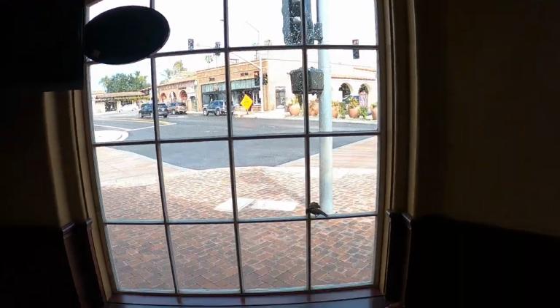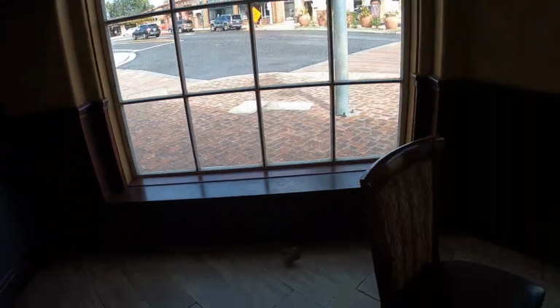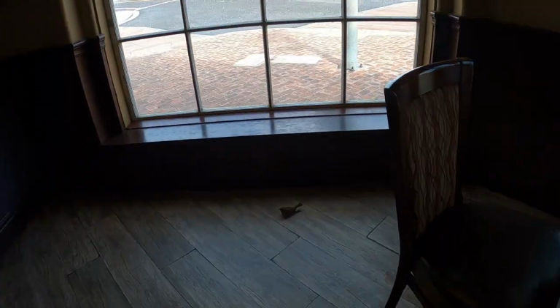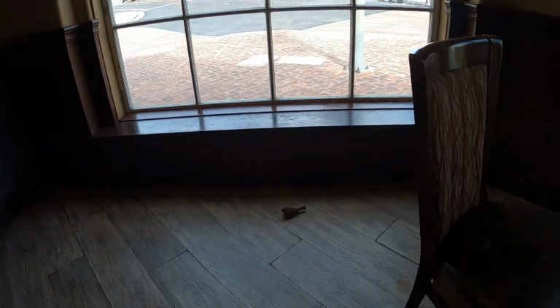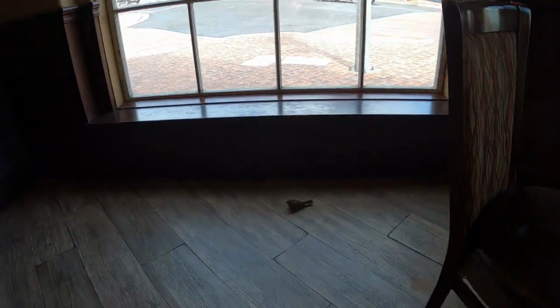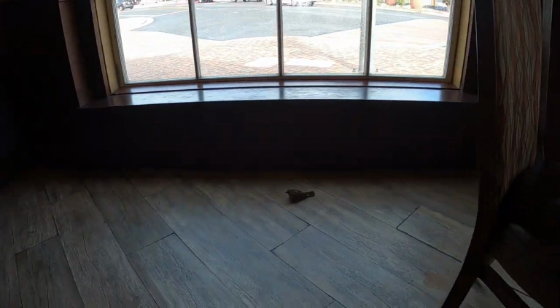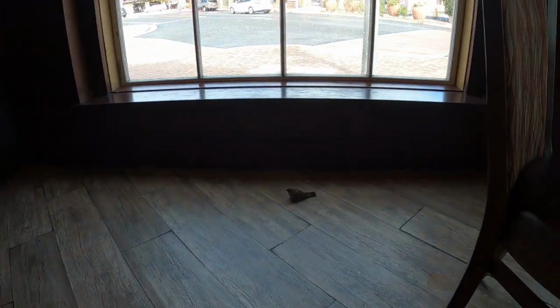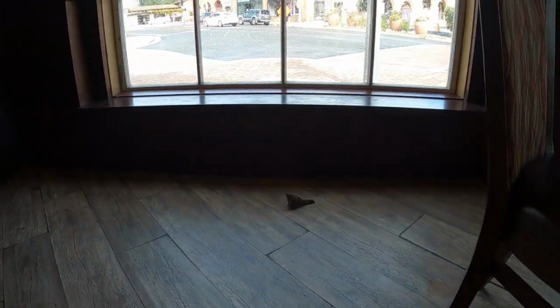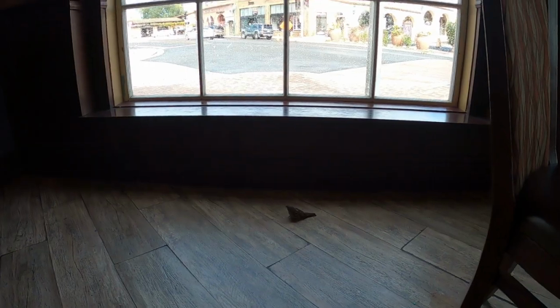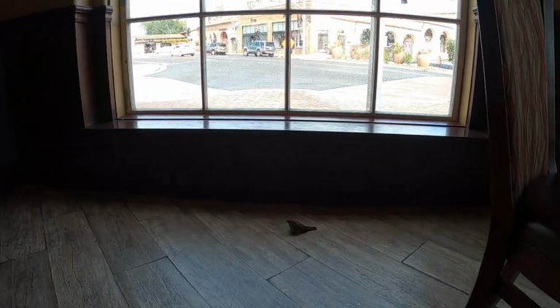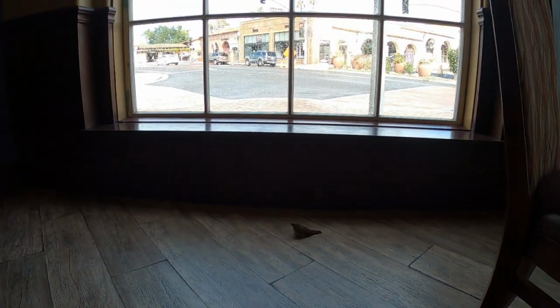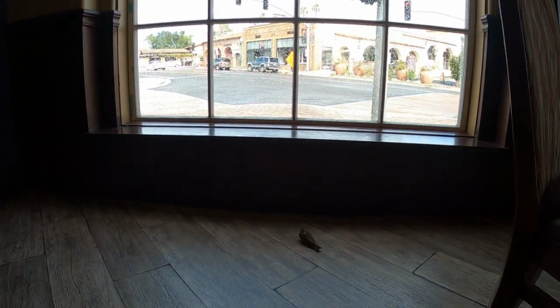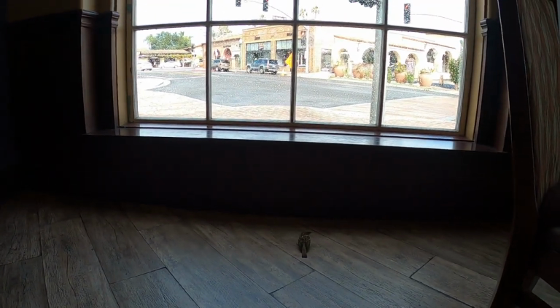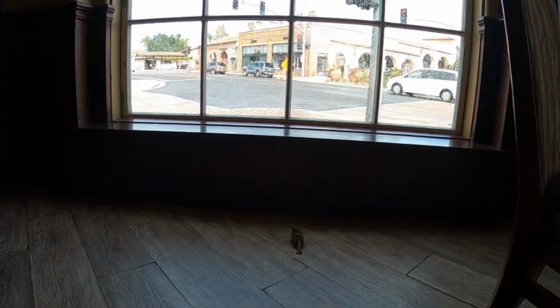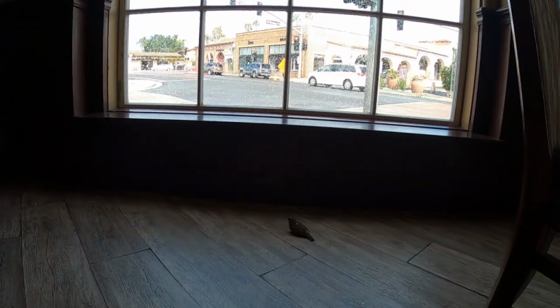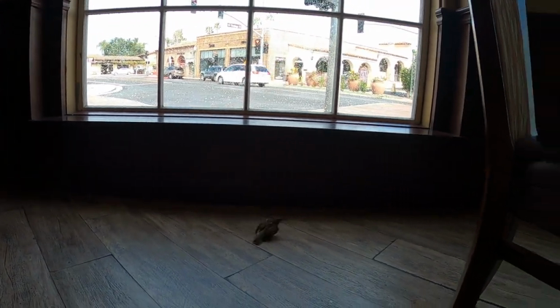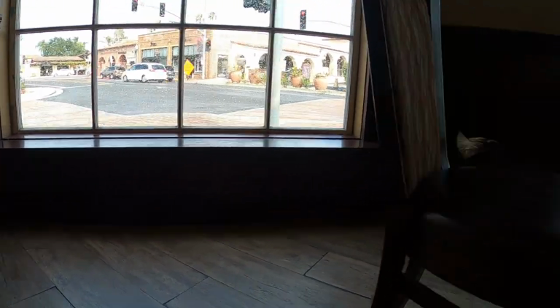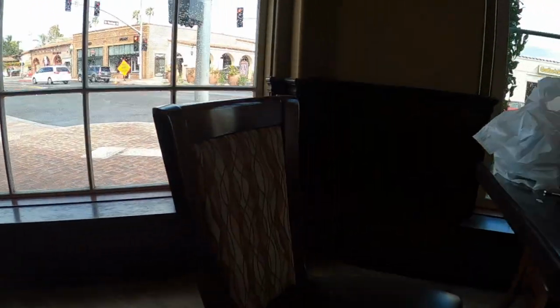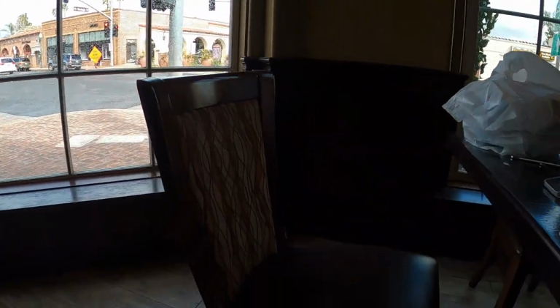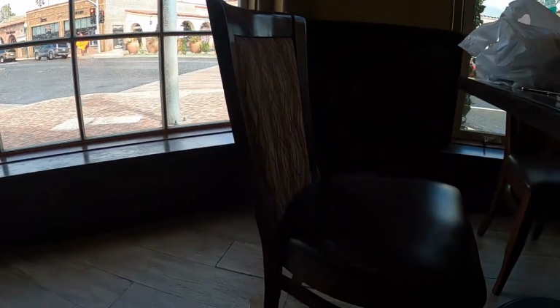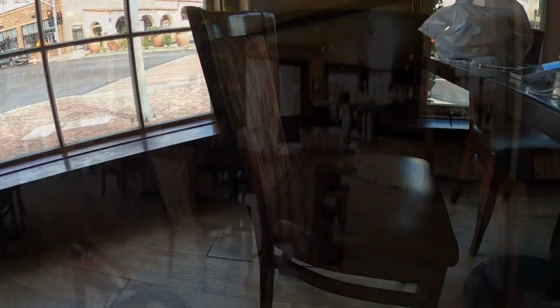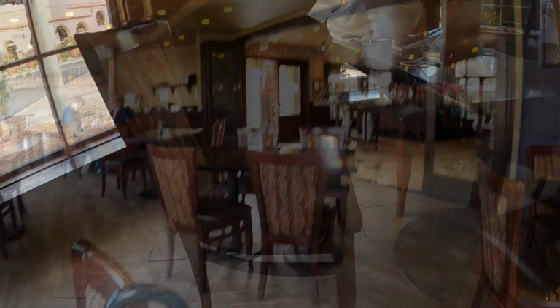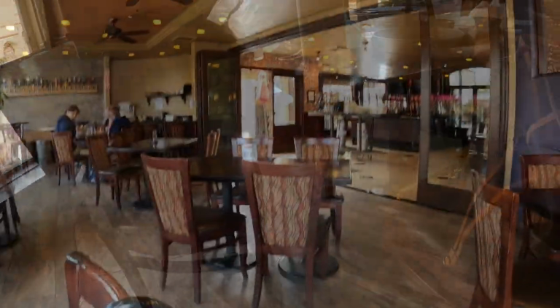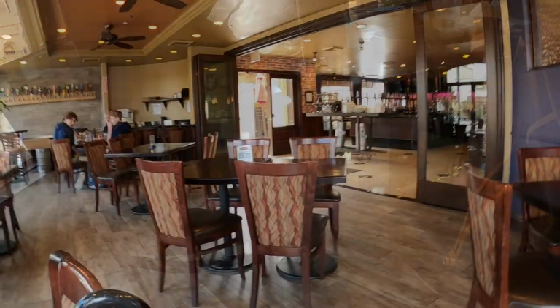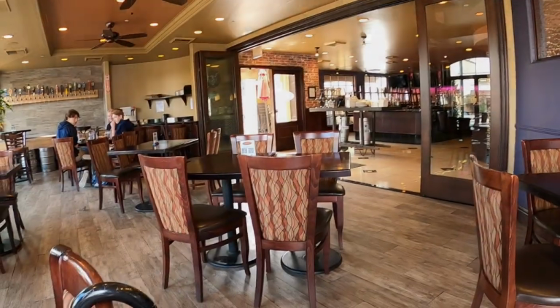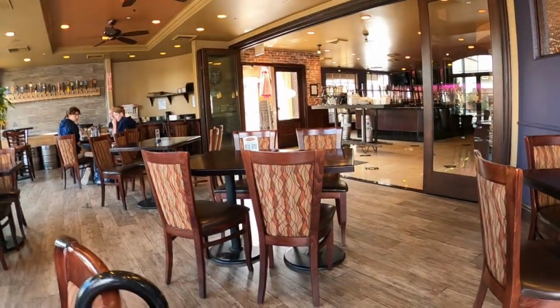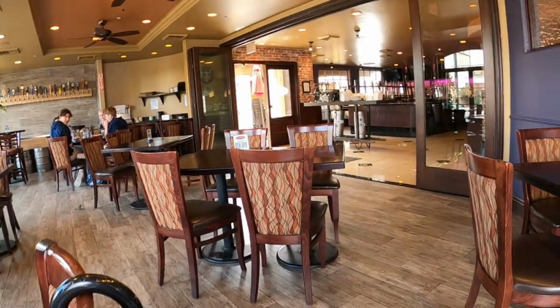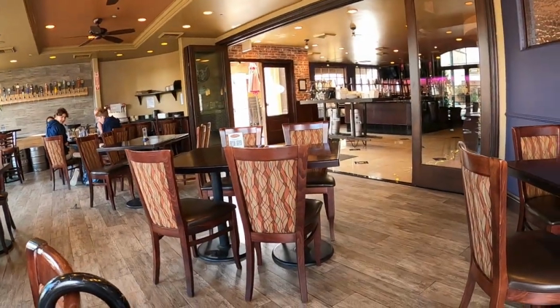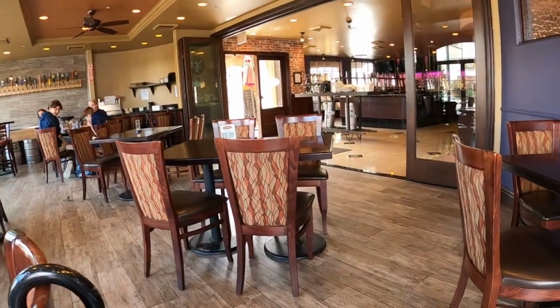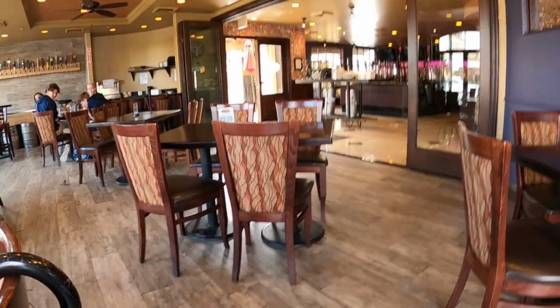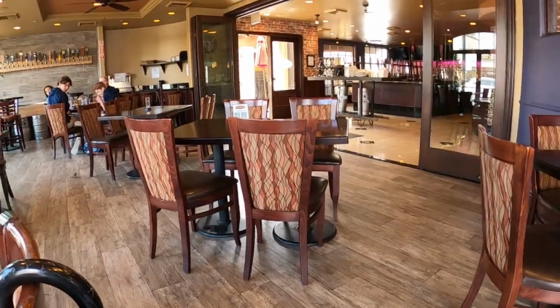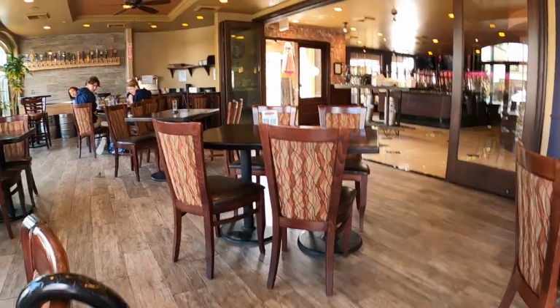There's the bird — look at the bird, you guys! It's in here again, it came back. I'm so glad I'm done eating. It keeps running into the window. Poor little birdie.